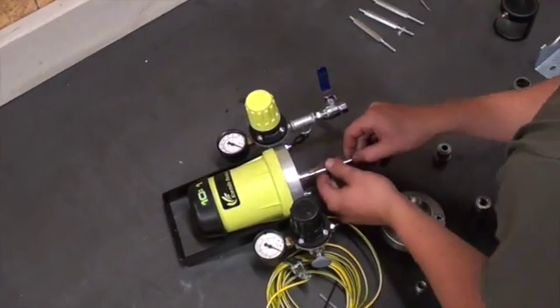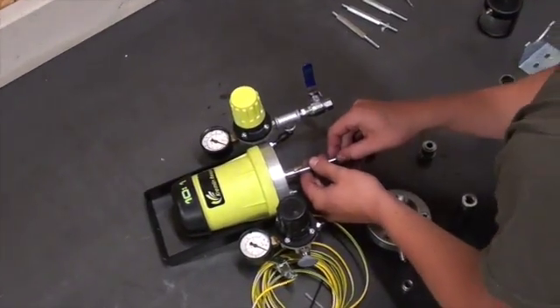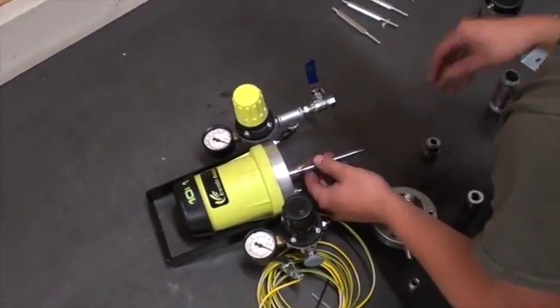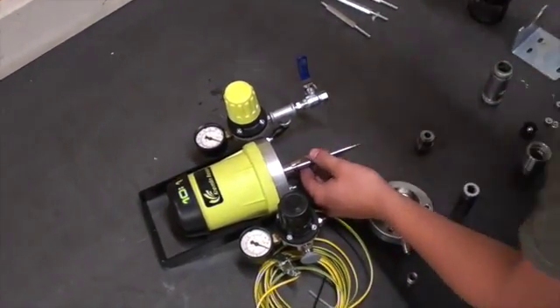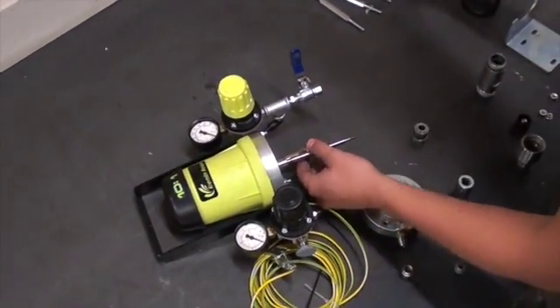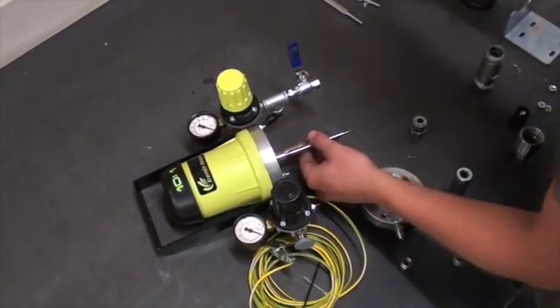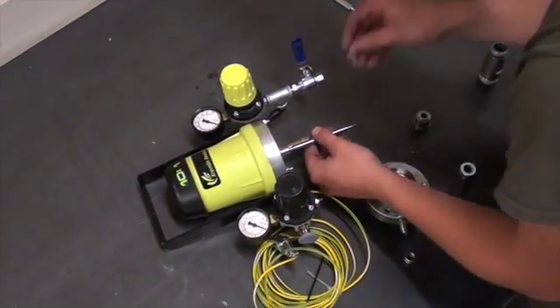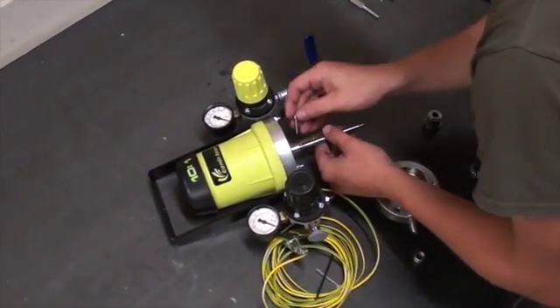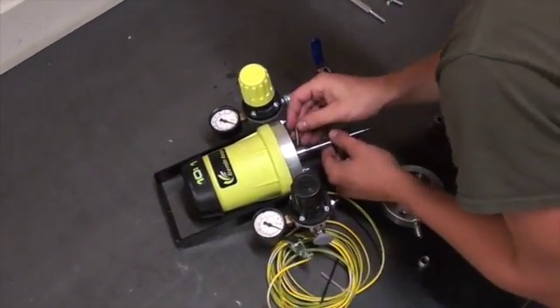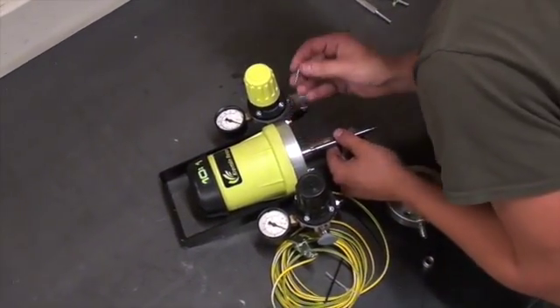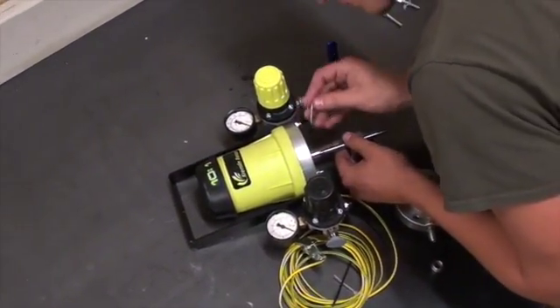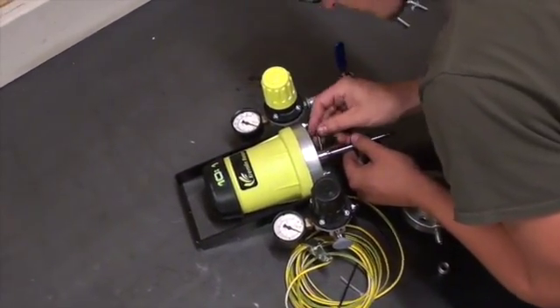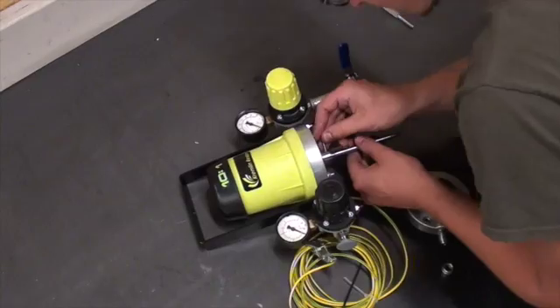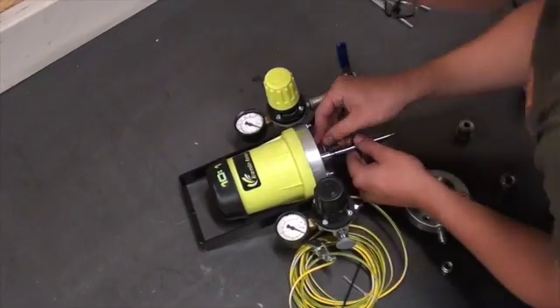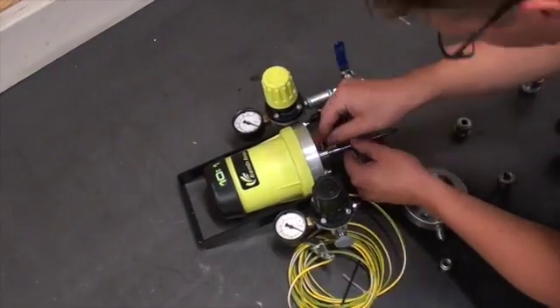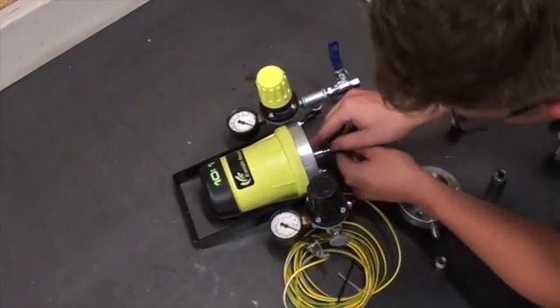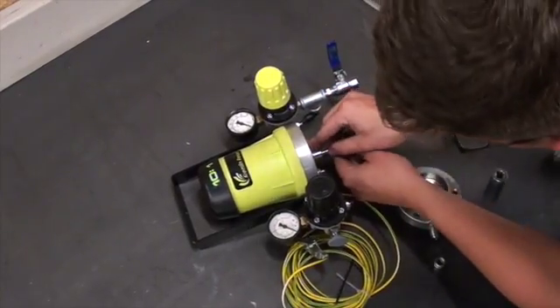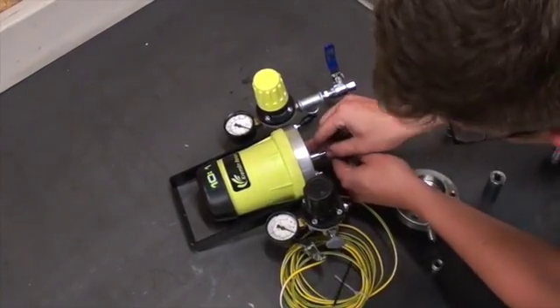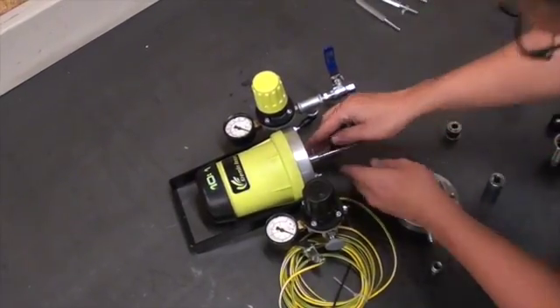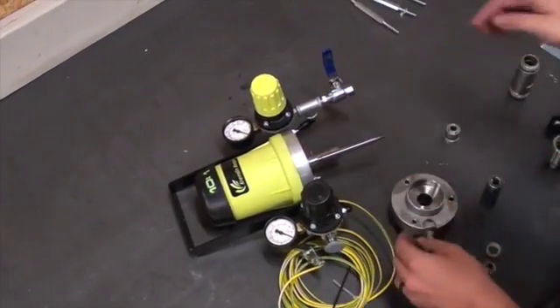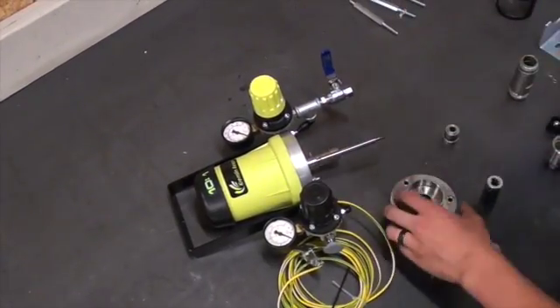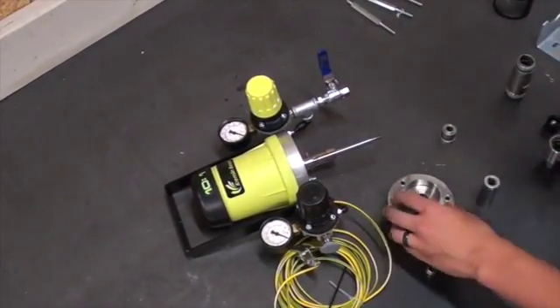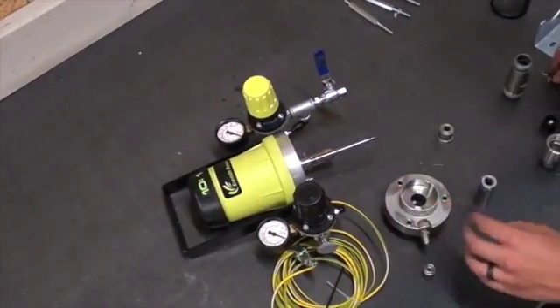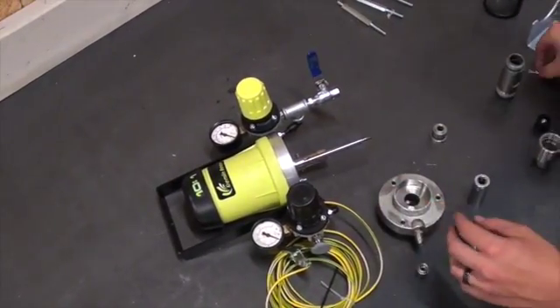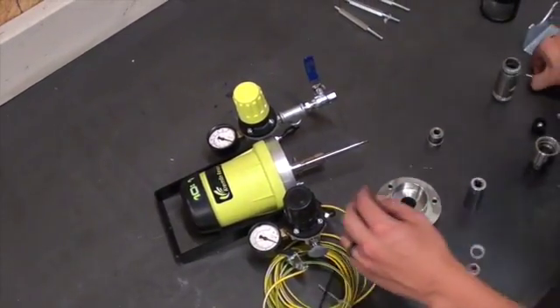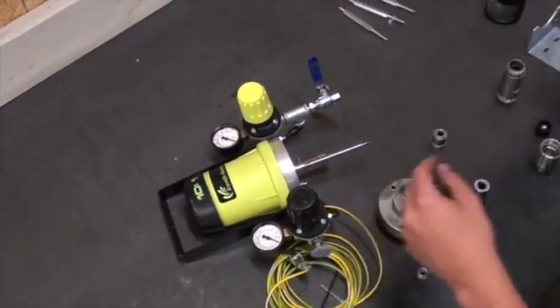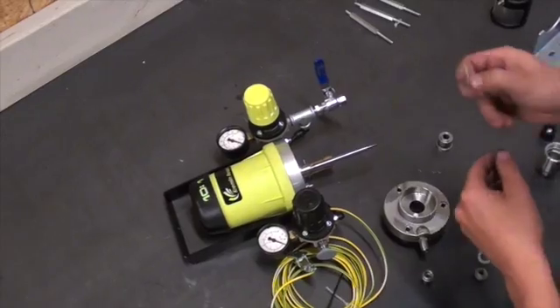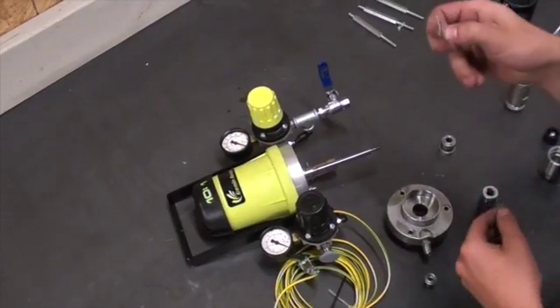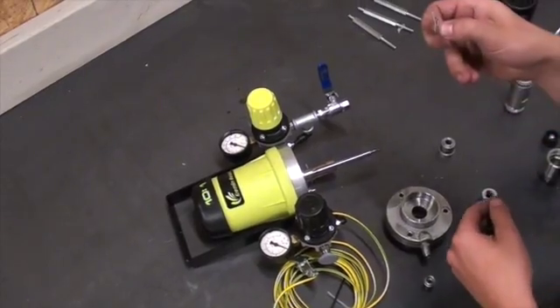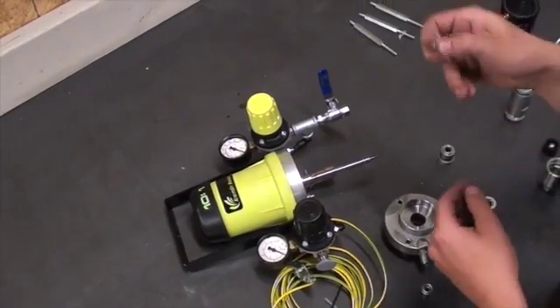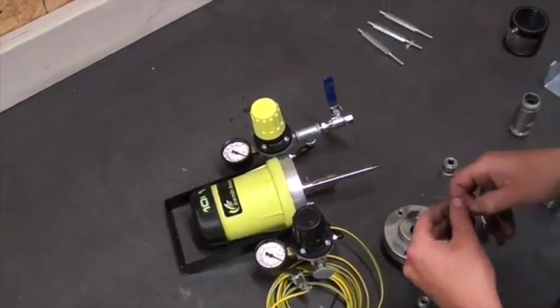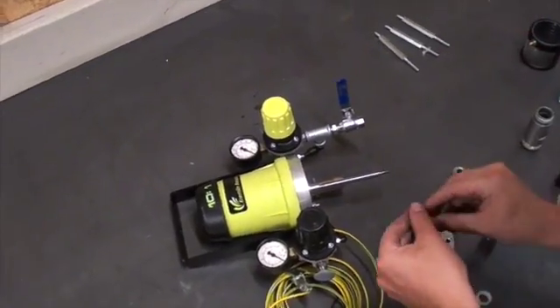Now working in reverse, we will assemble the fluid section of the pump. Before we start assembling the section, you will want to thoroughly clean all the metal parts of the pump to remove any material or debris.